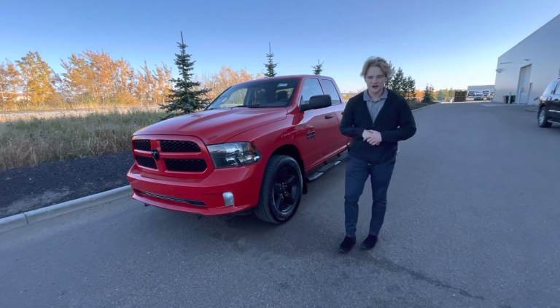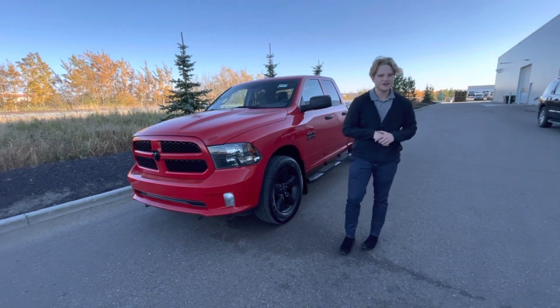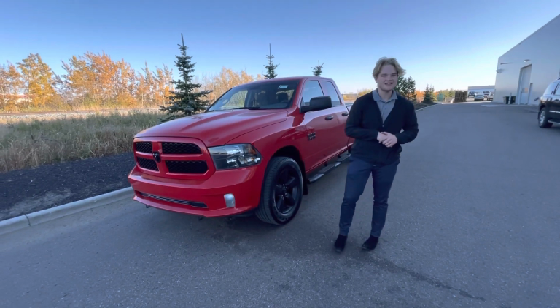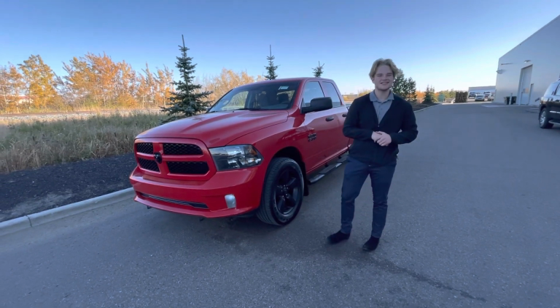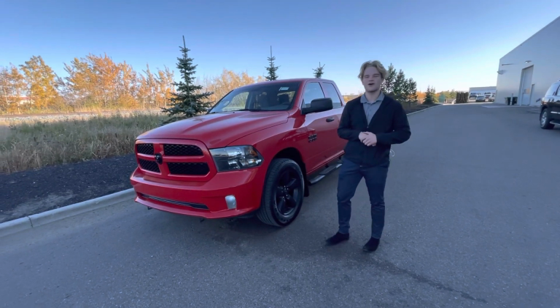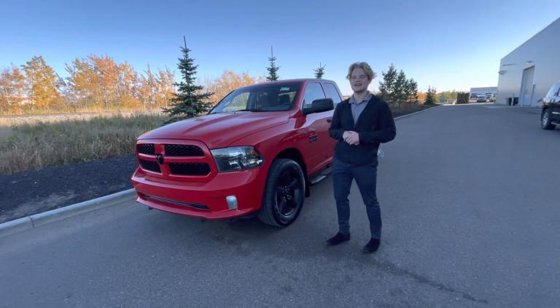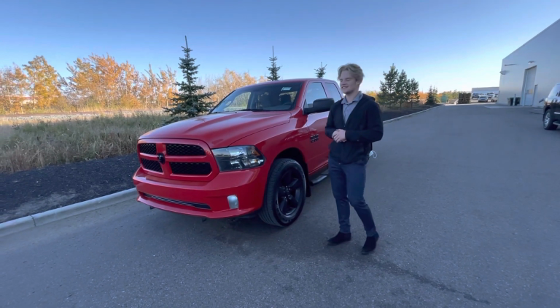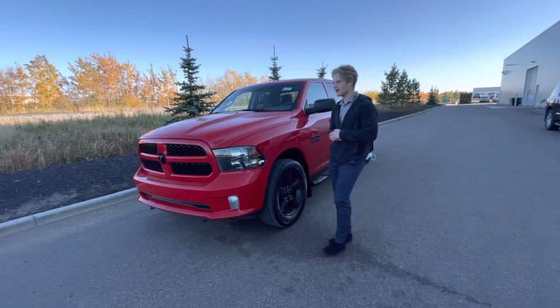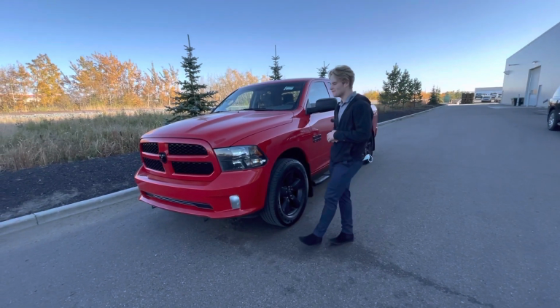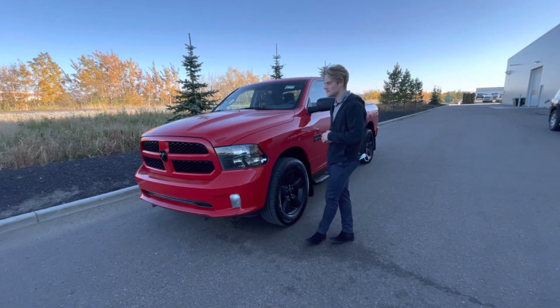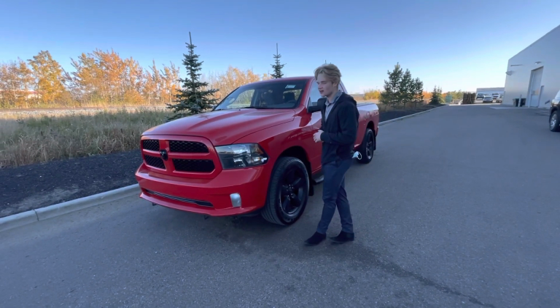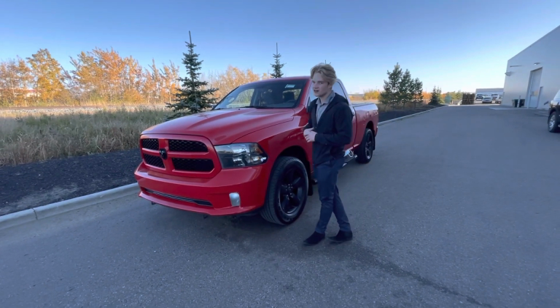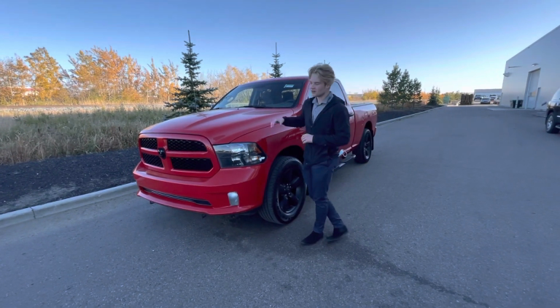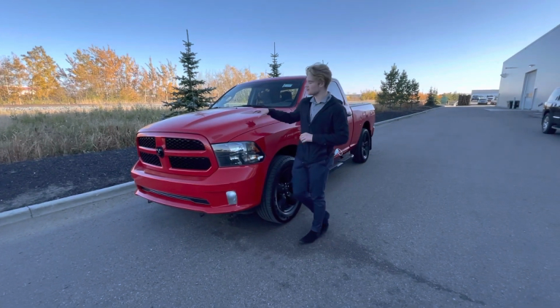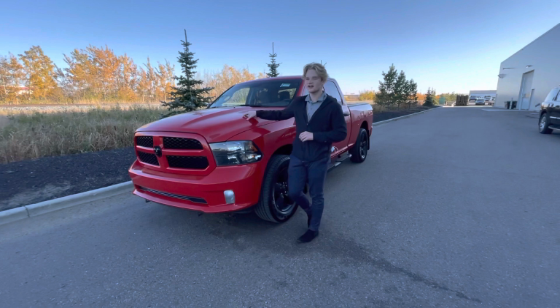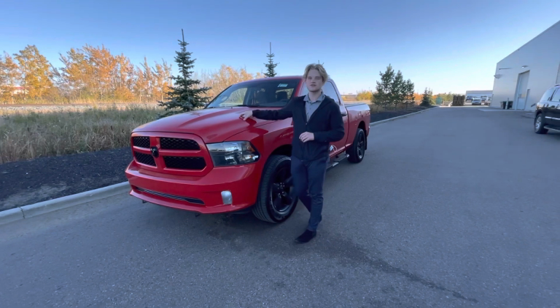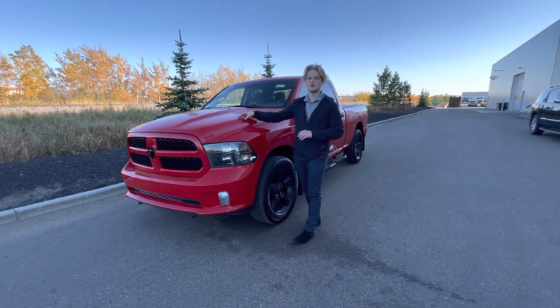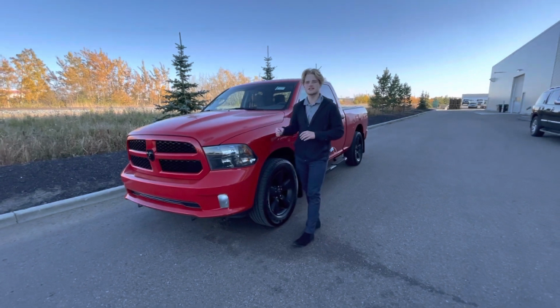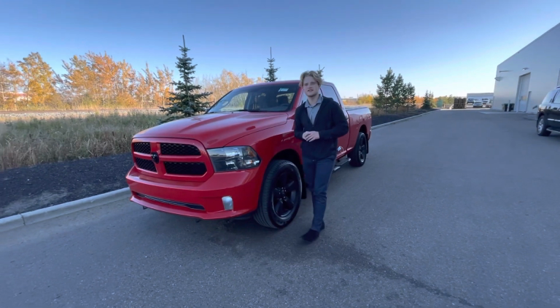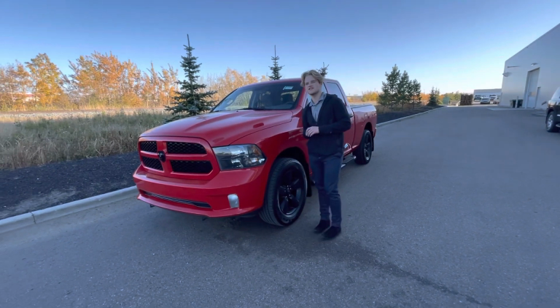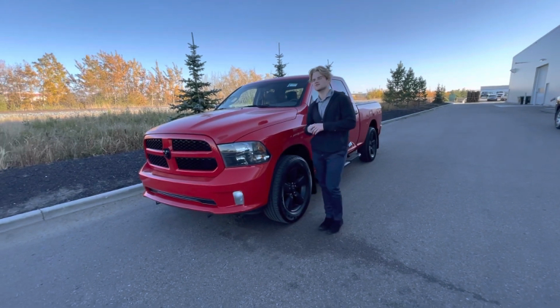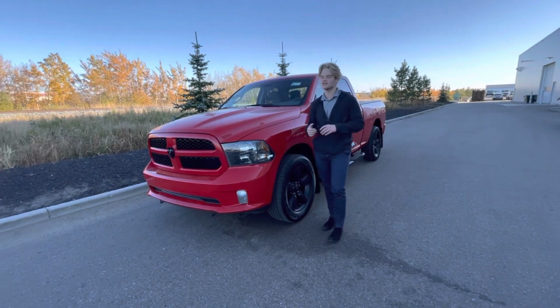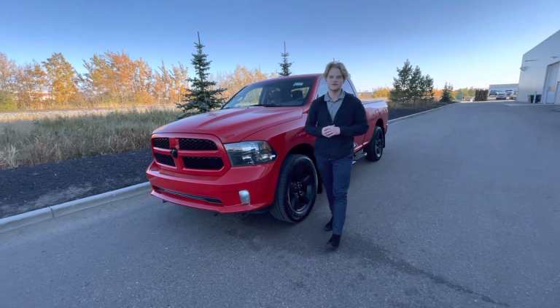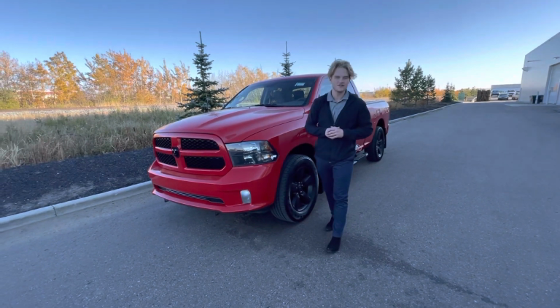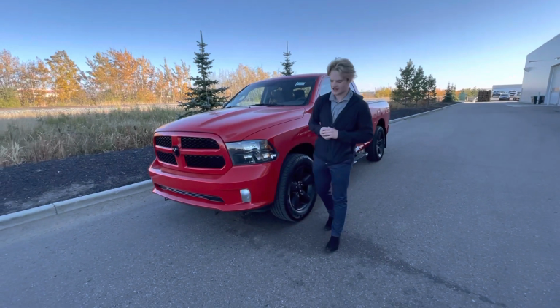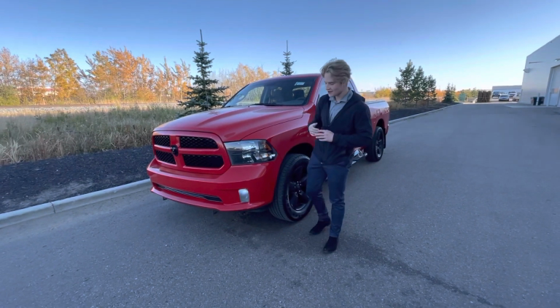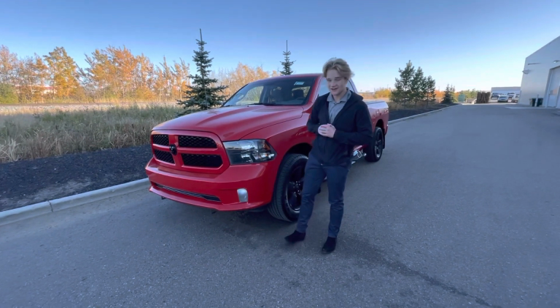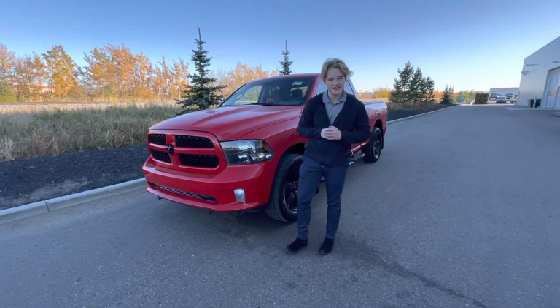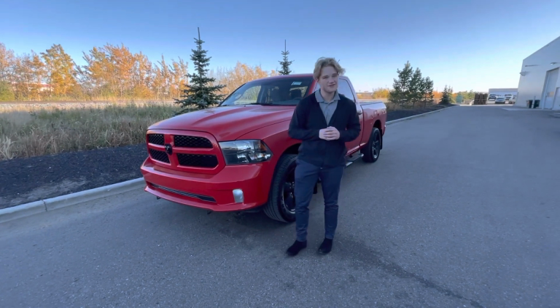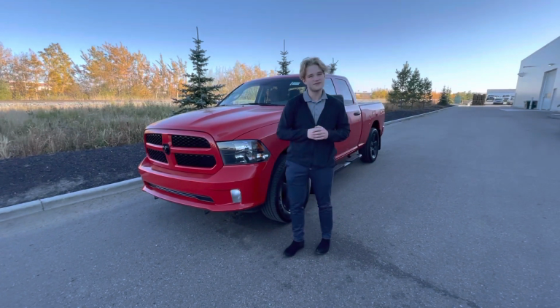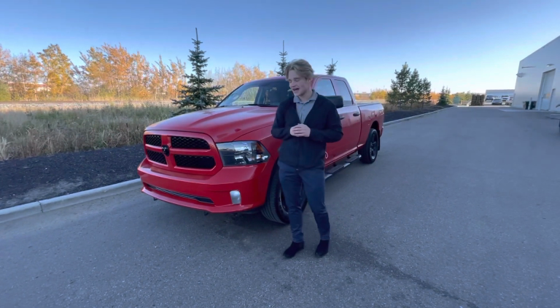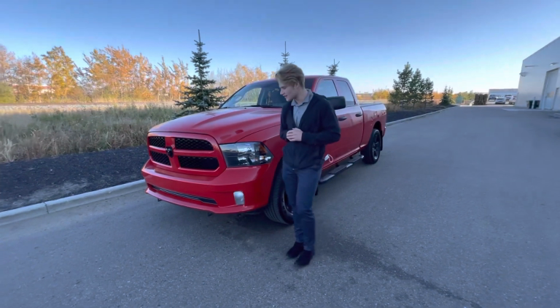Right in front of me is the 2018 Ram 1500. Under the hood, you're going to have your 3.6 liter V6, which is still going to be fuel efficient — better than a V8 for gas mileage.